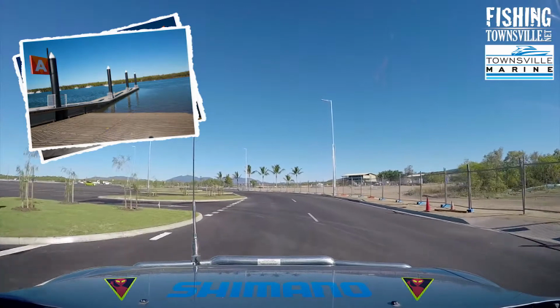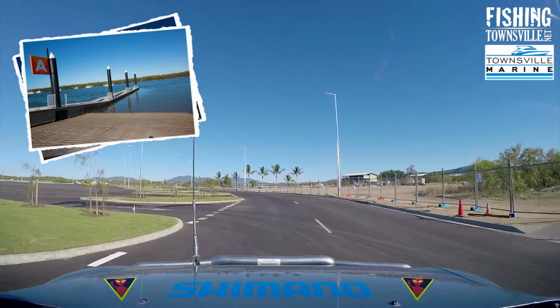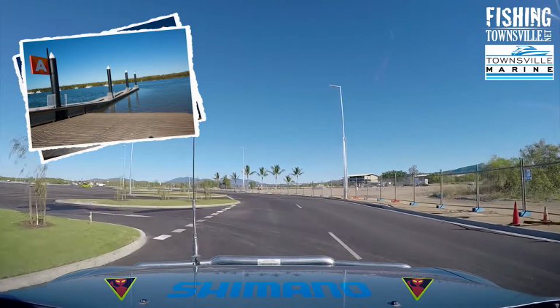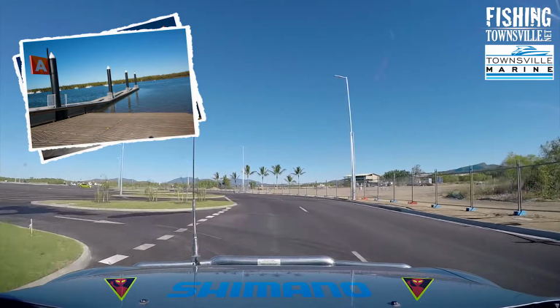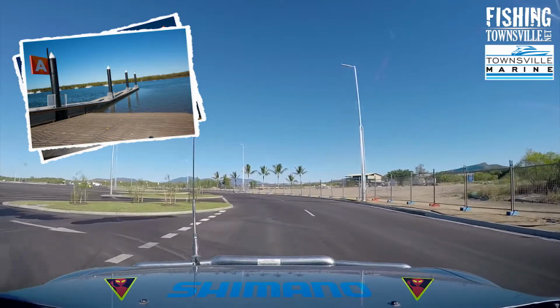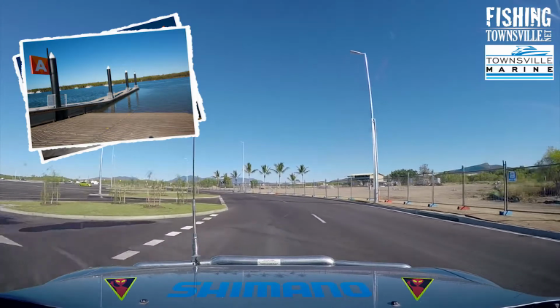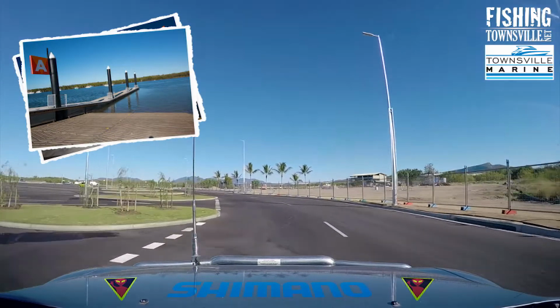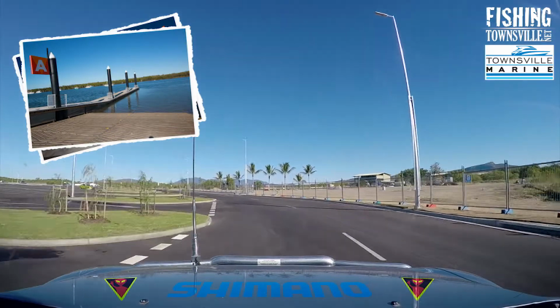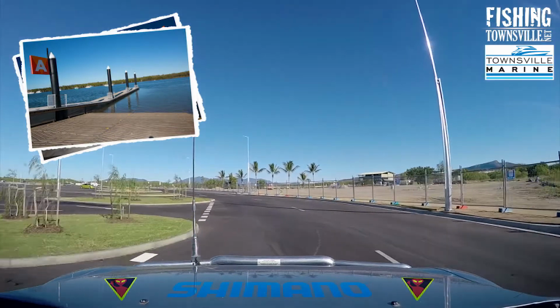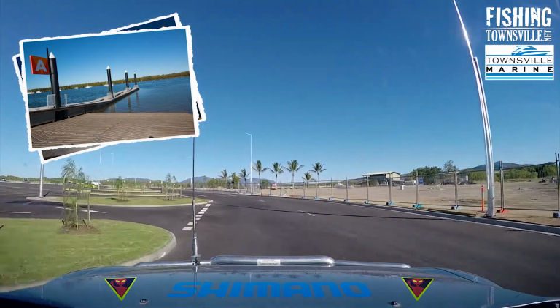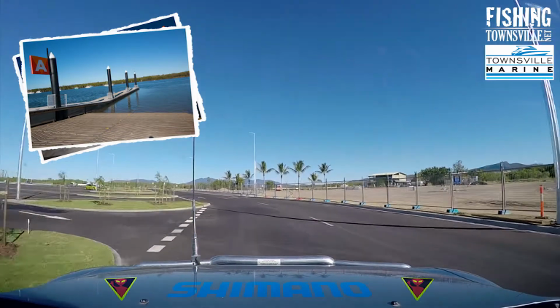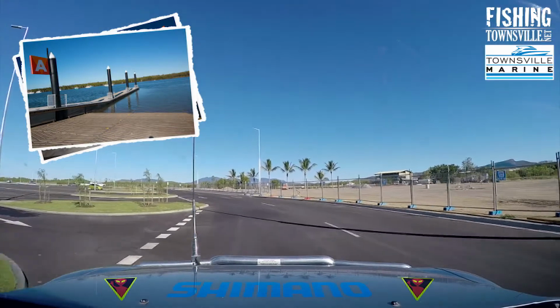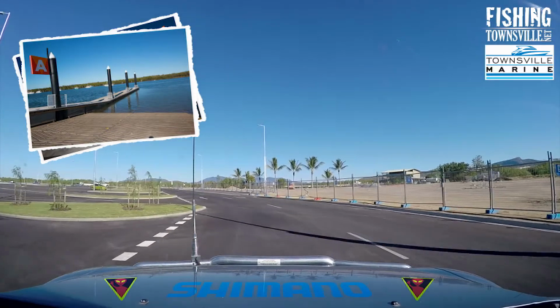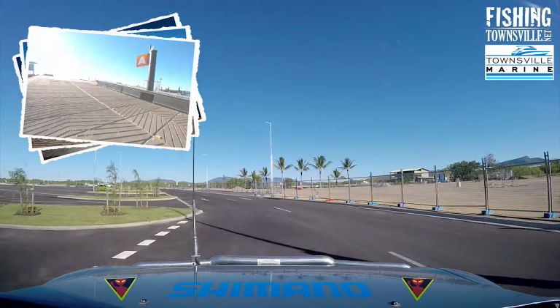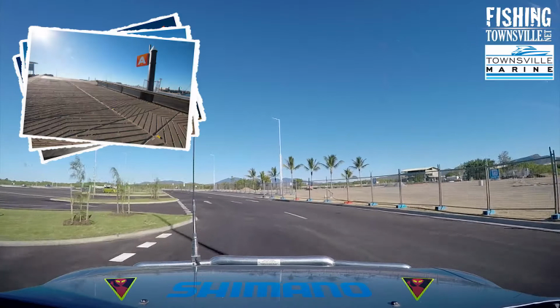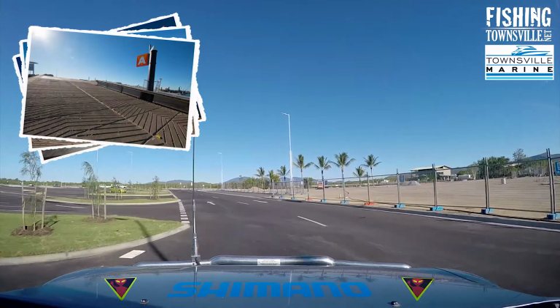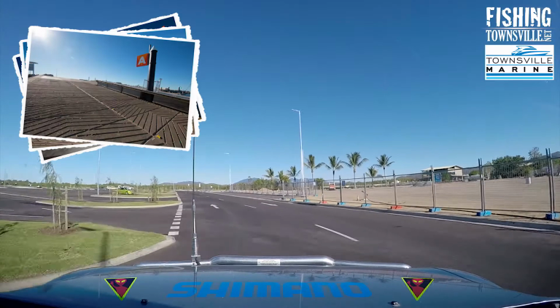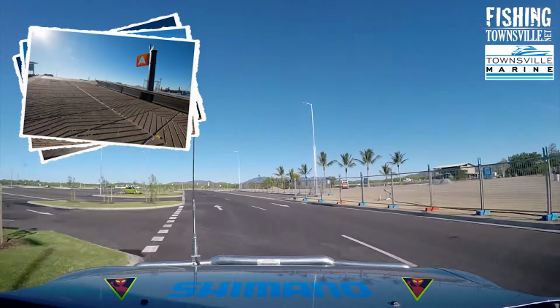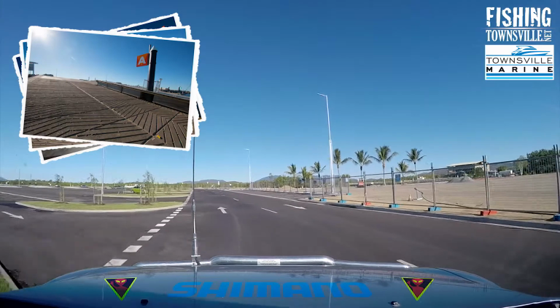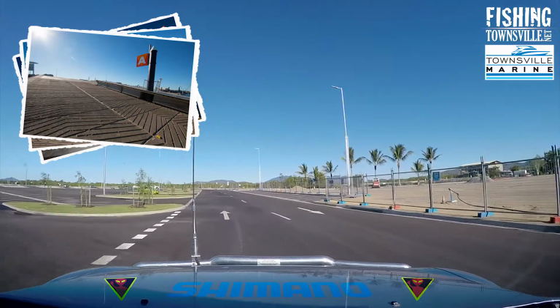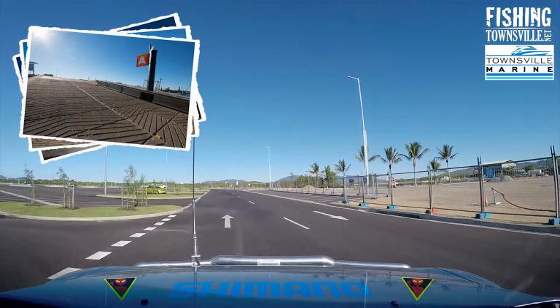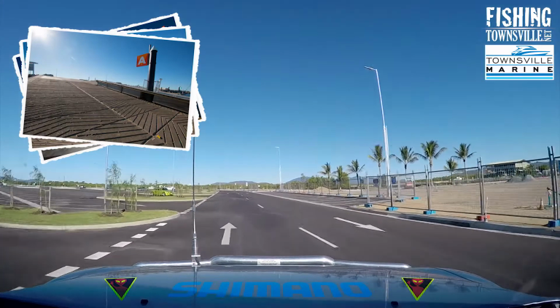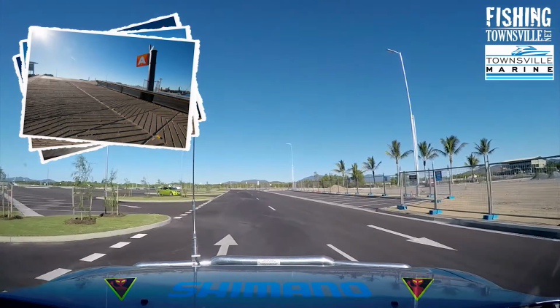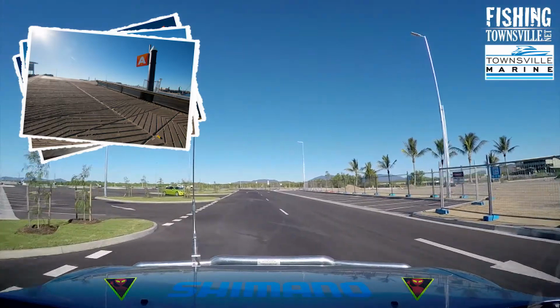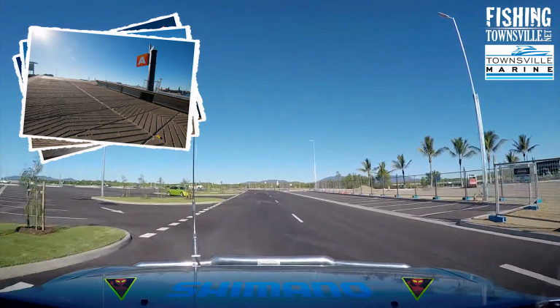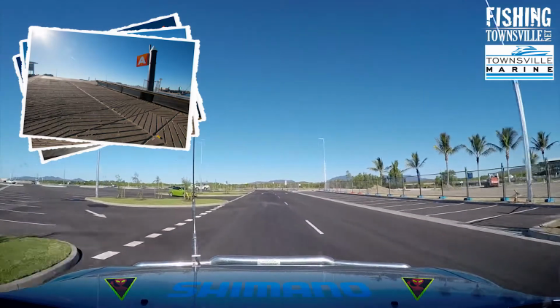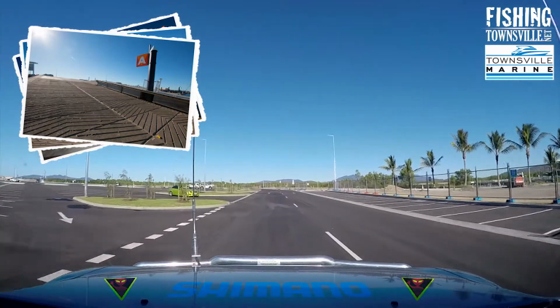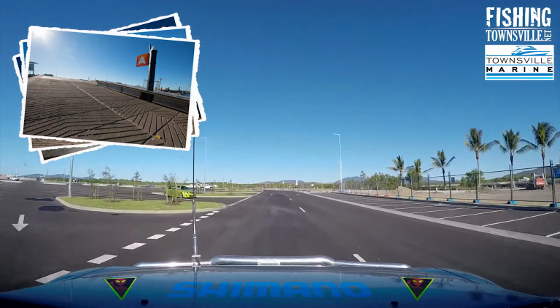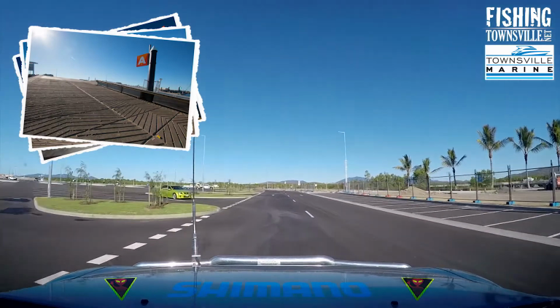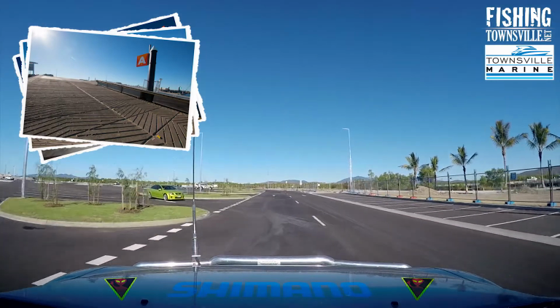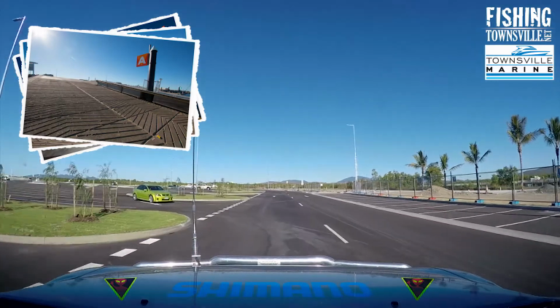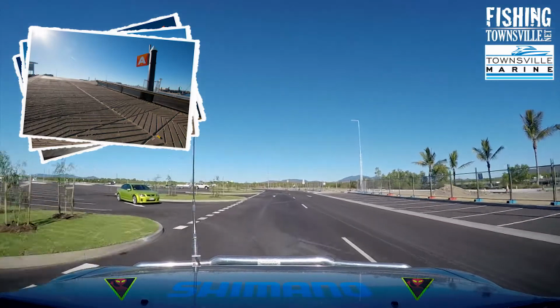Both ramps offer the same features: 4 lanes with a floating walkway pontoon in the middle, plenty of derigging lanes and wash down bays with 4 taps each.